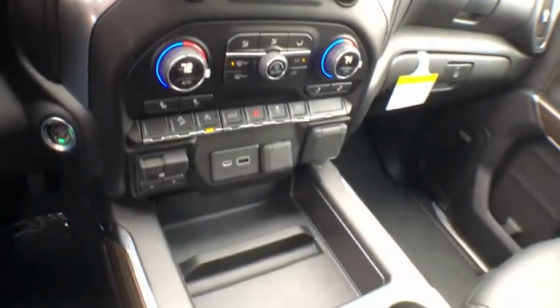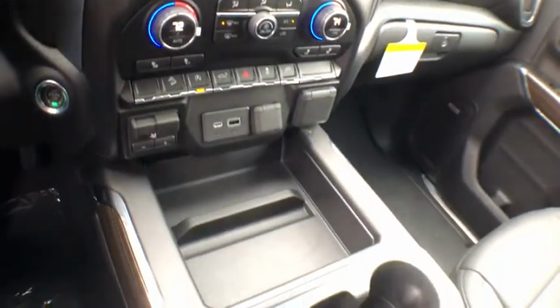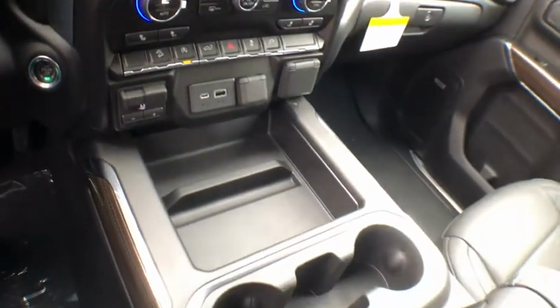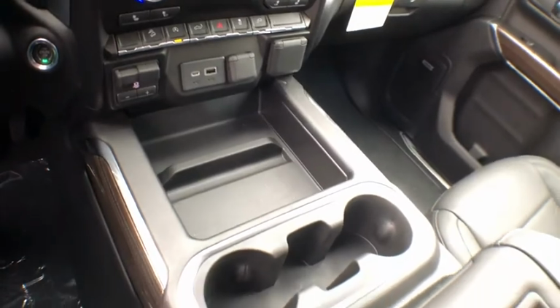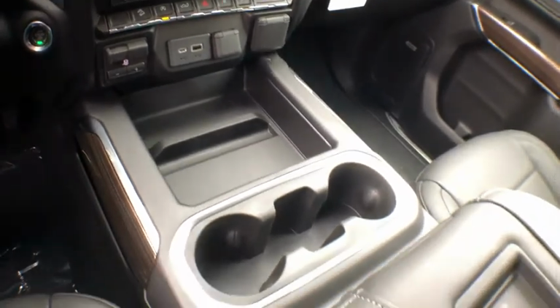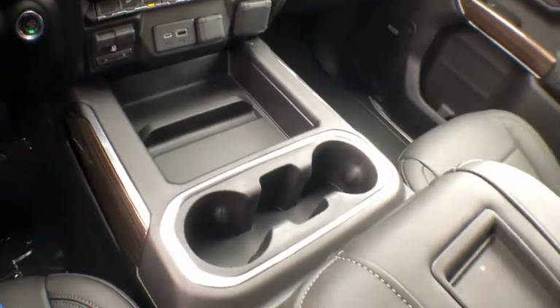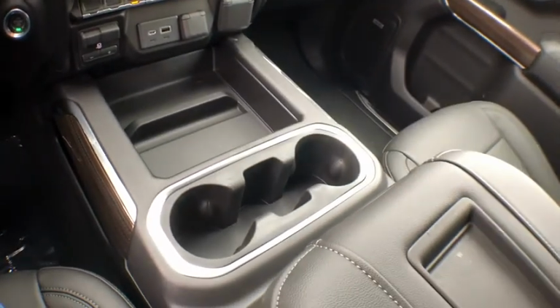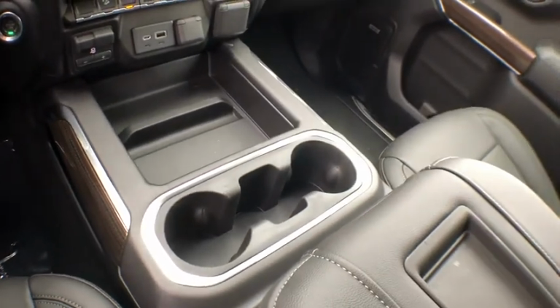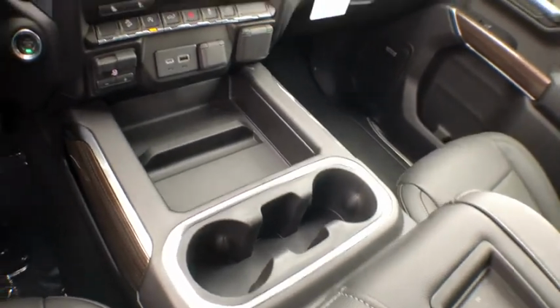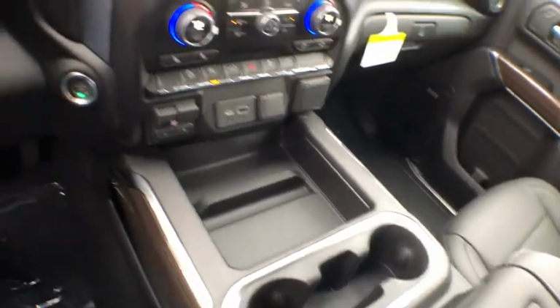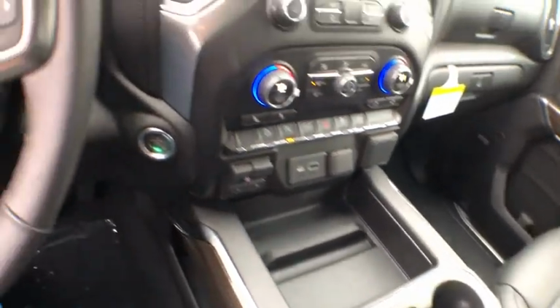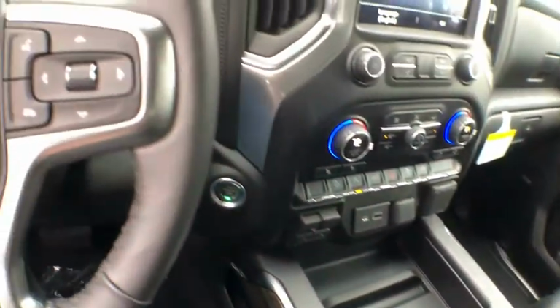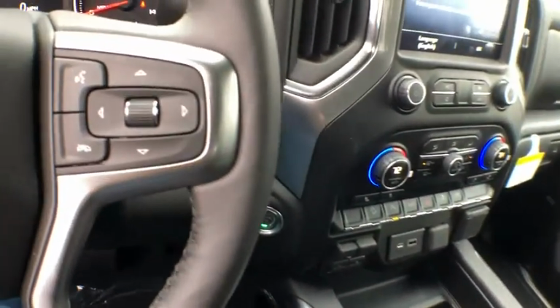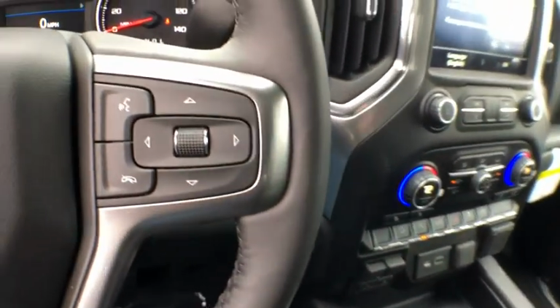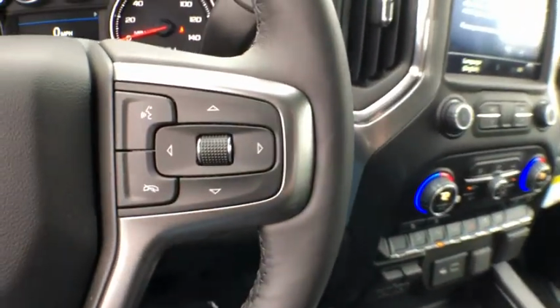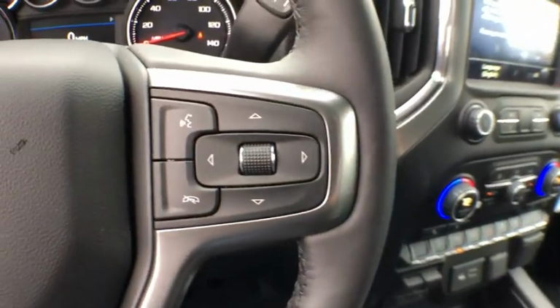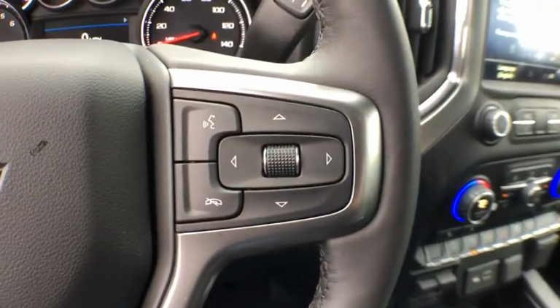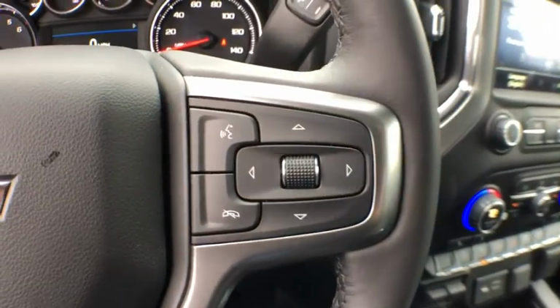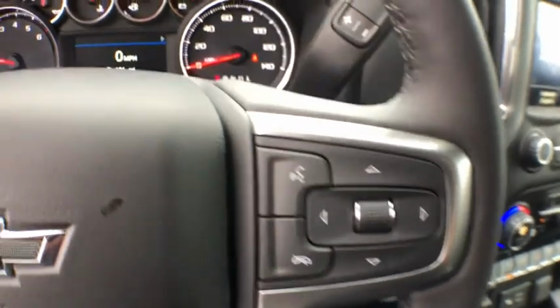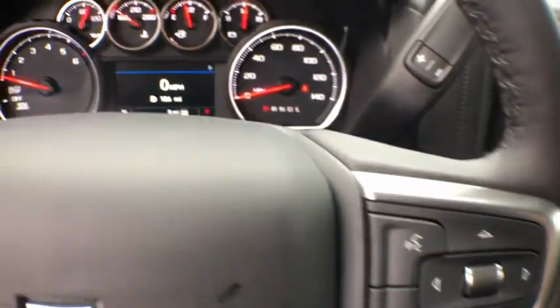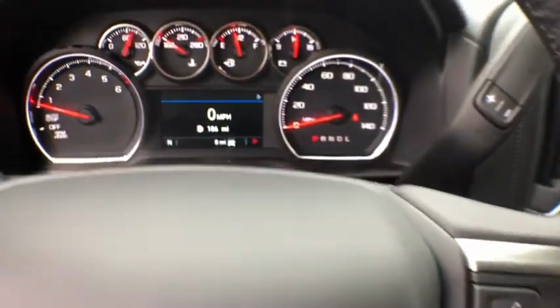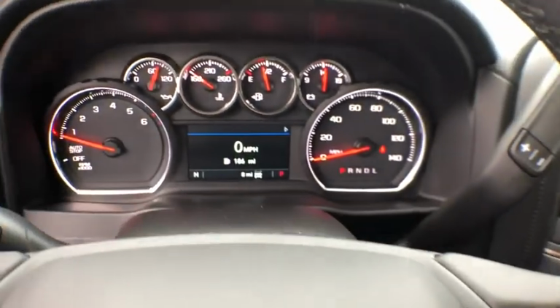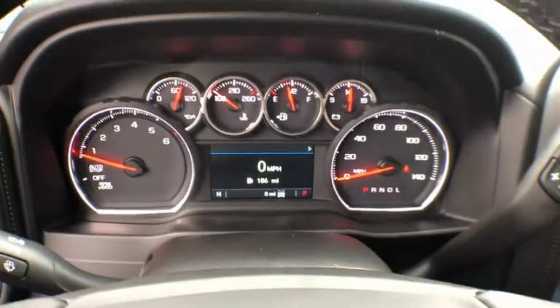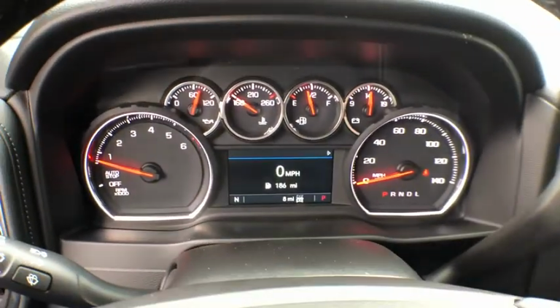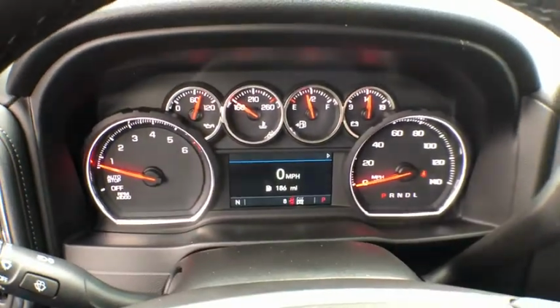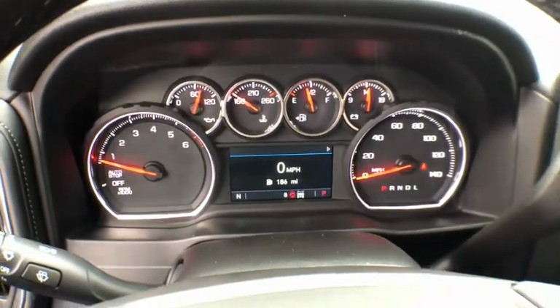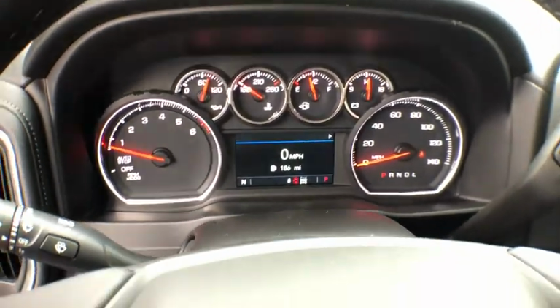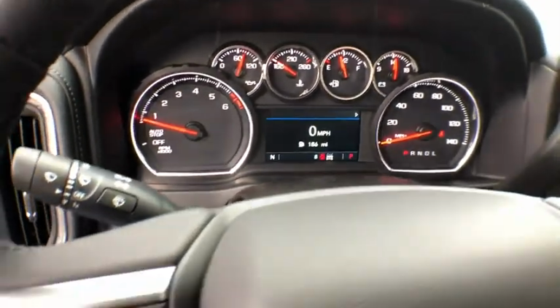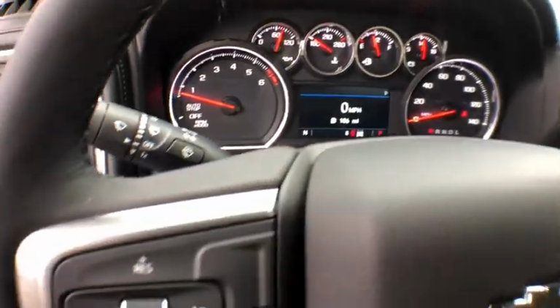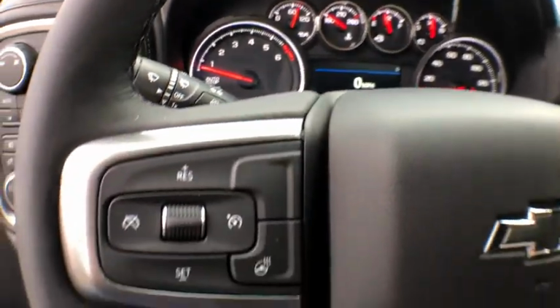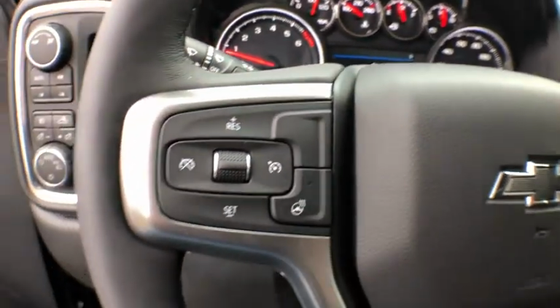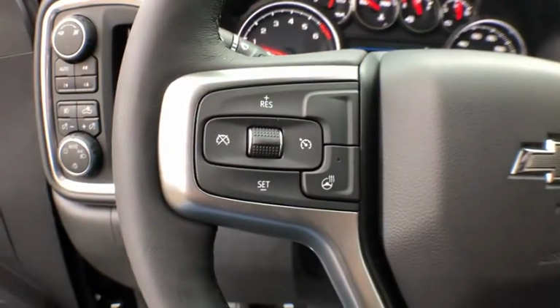Fog lamps, daytime running lamps, tachometer, power outlets, rear view camera. This vehicle offers reliability and good looks at a great price. So come in and take a test drive today.